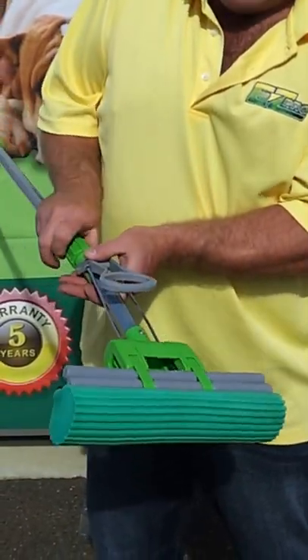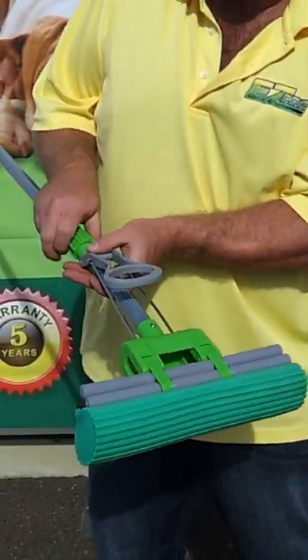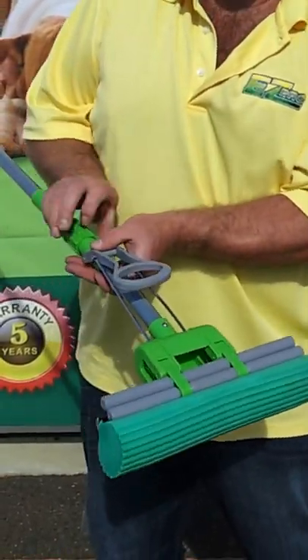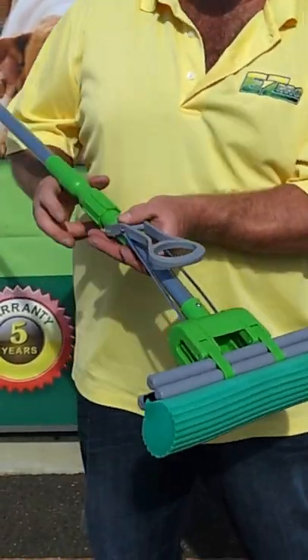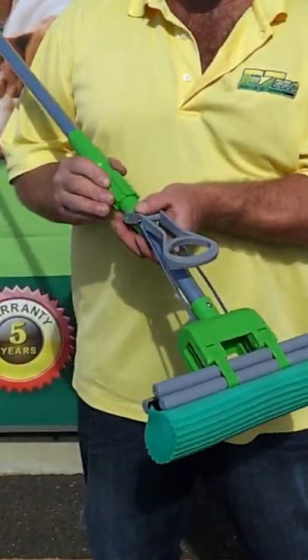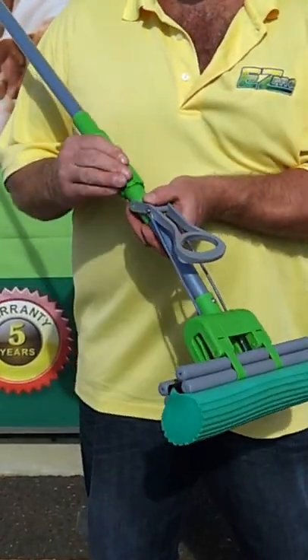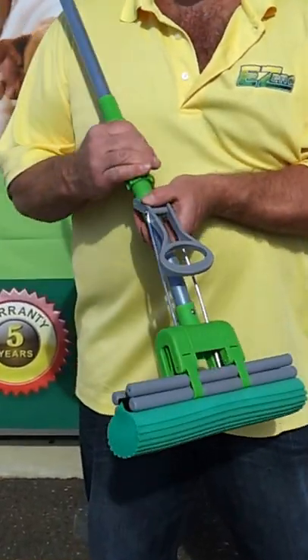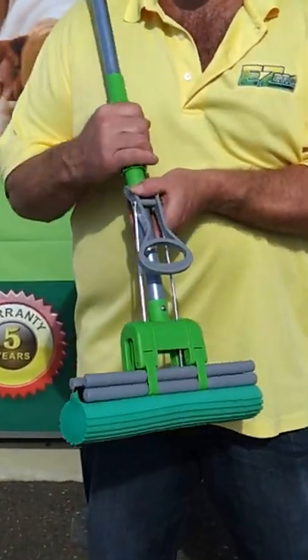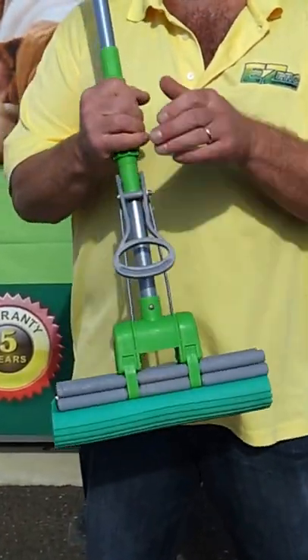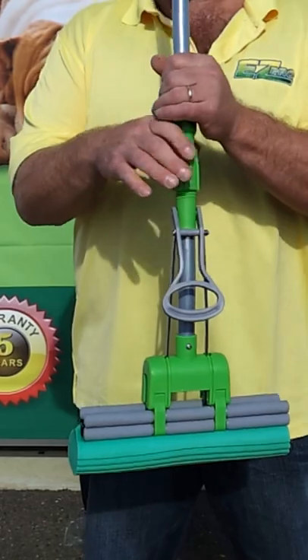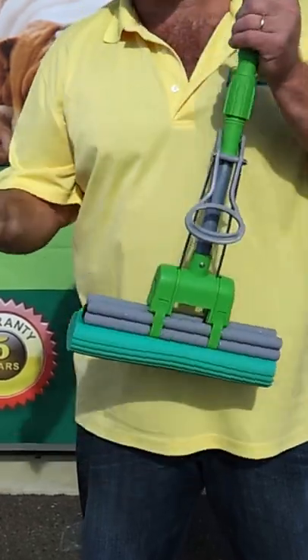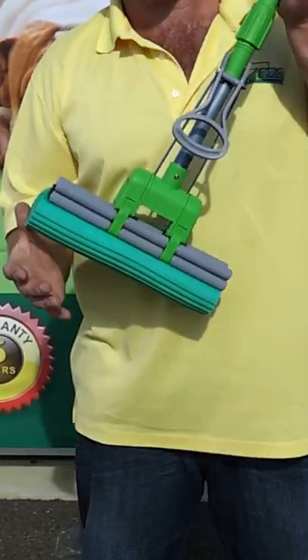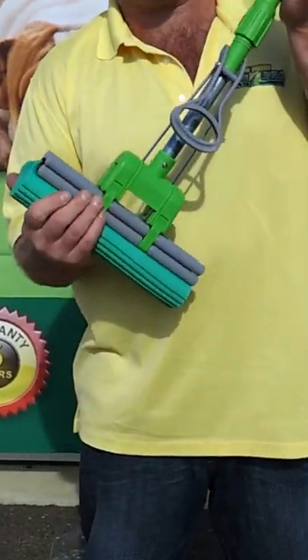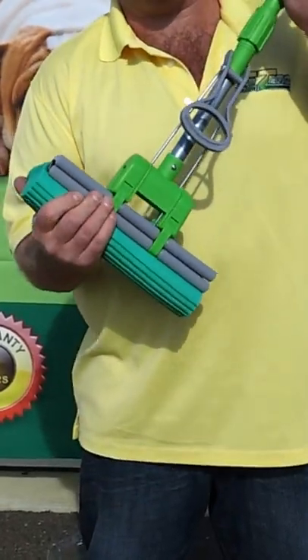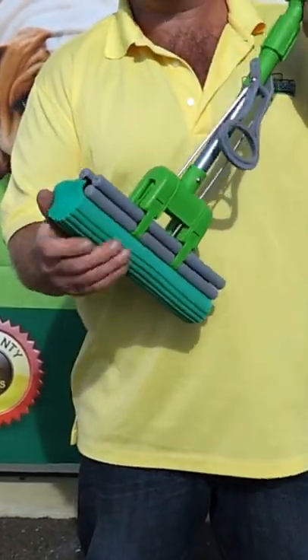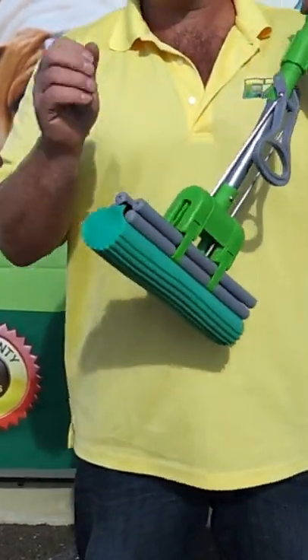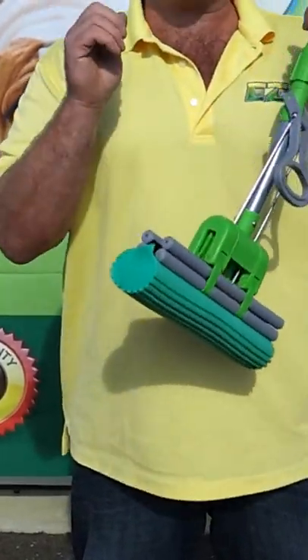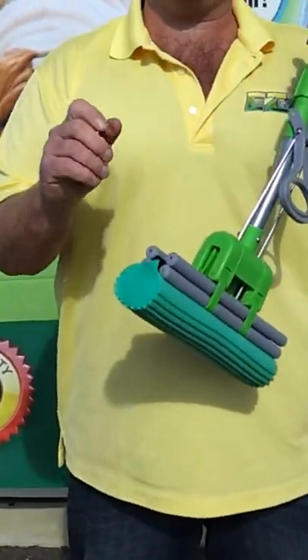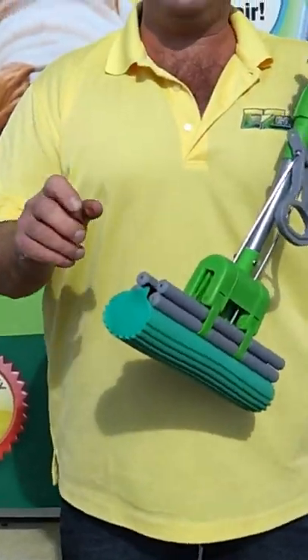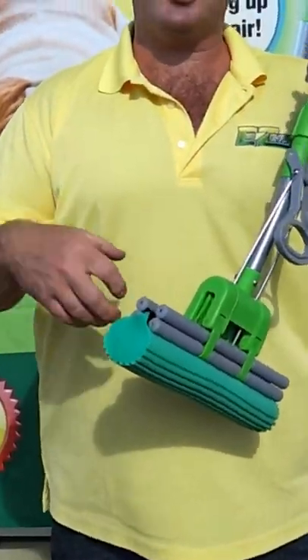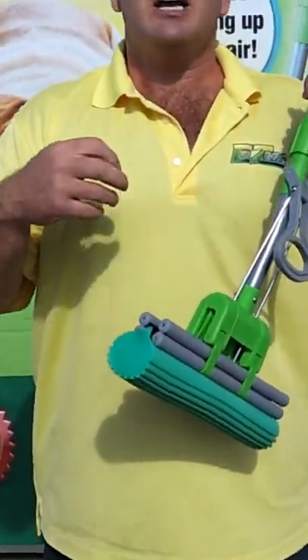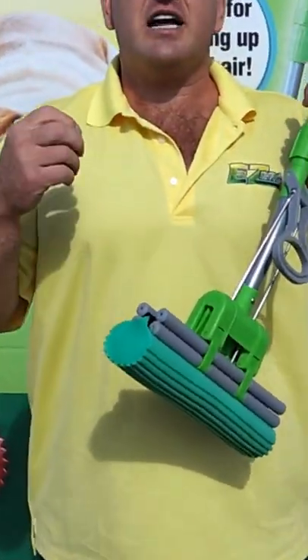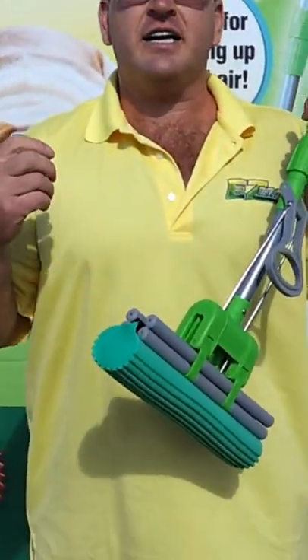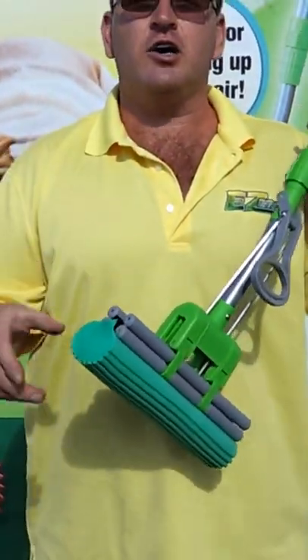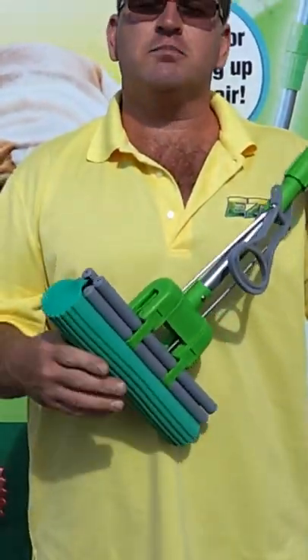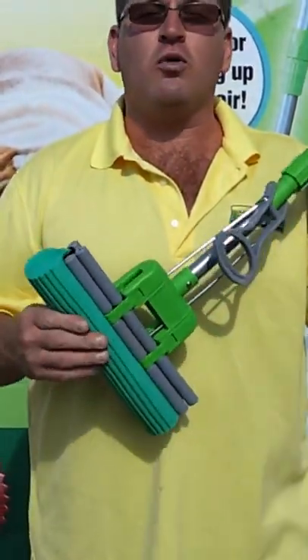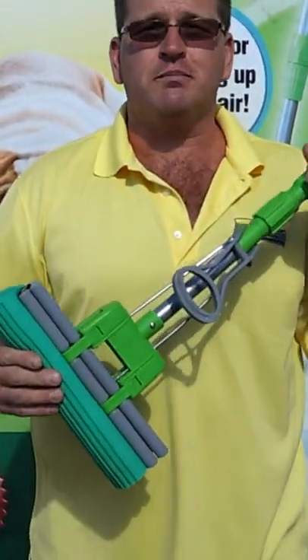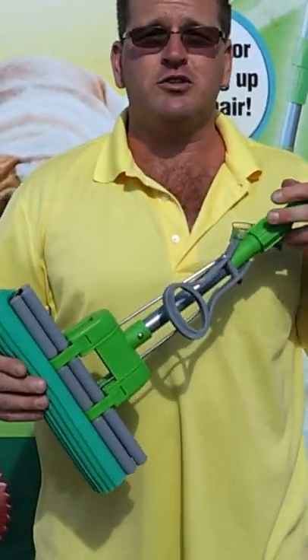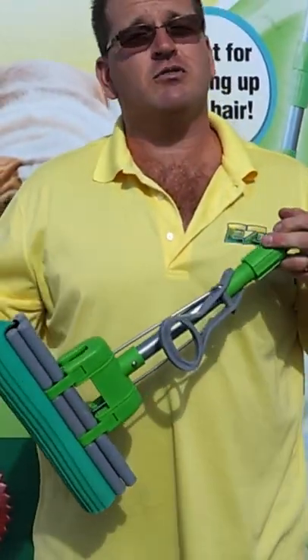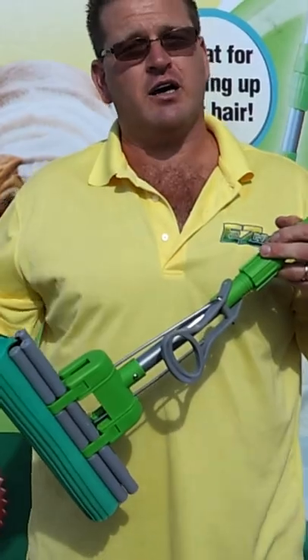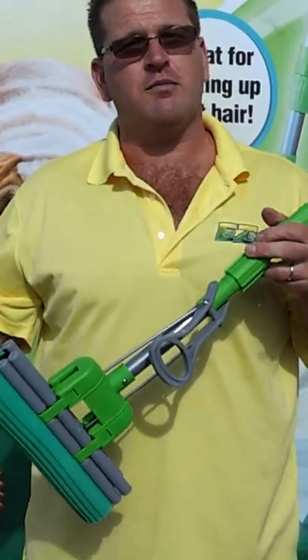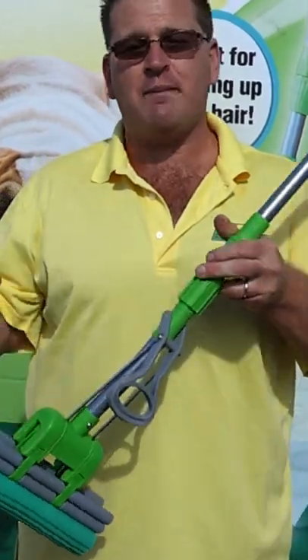If you don't use the mop for a few days, it will dry hard again — and that's actually a great feature. You're not going to get odor, mold, or mildew like you would with other mops.